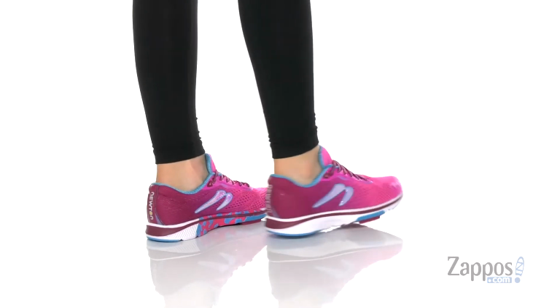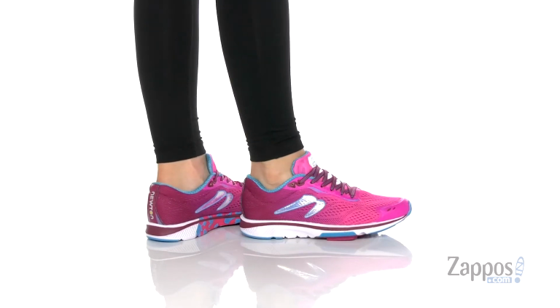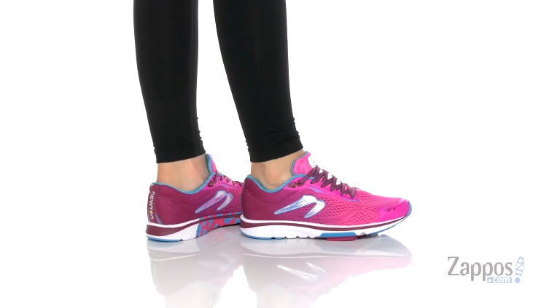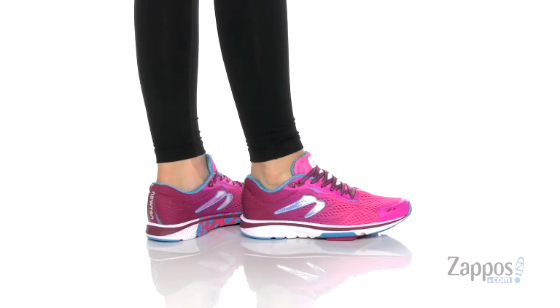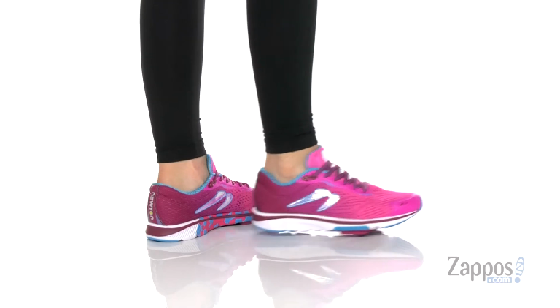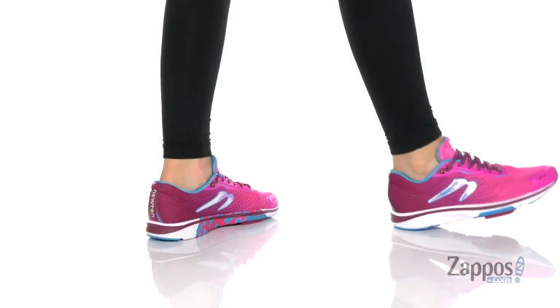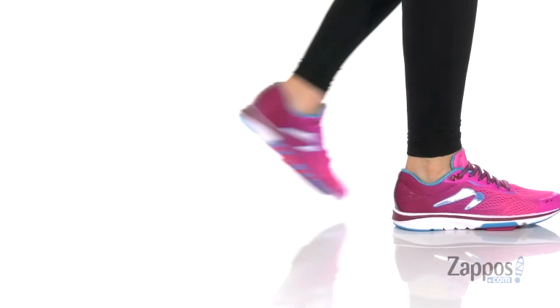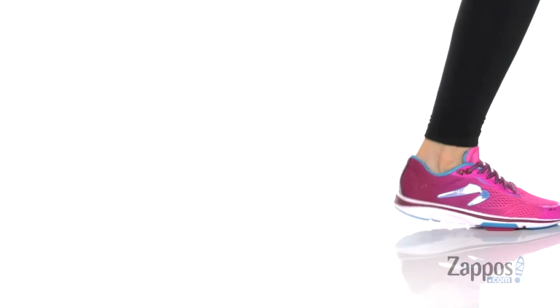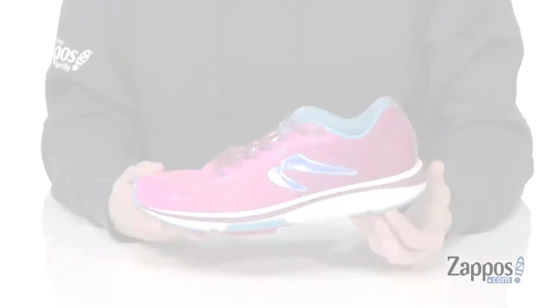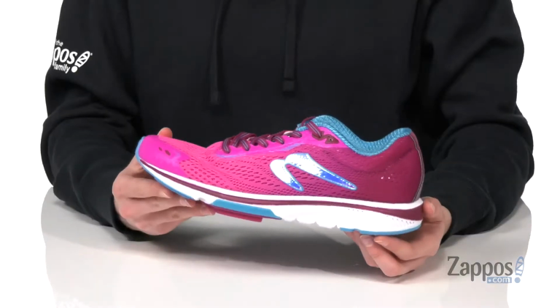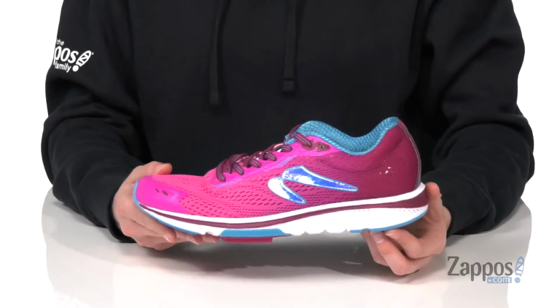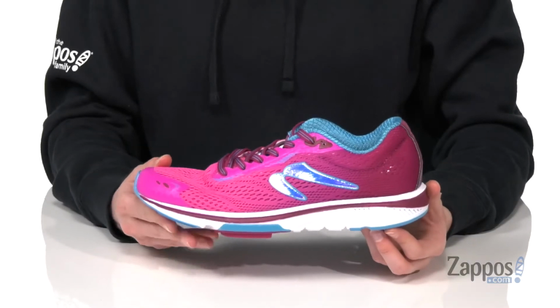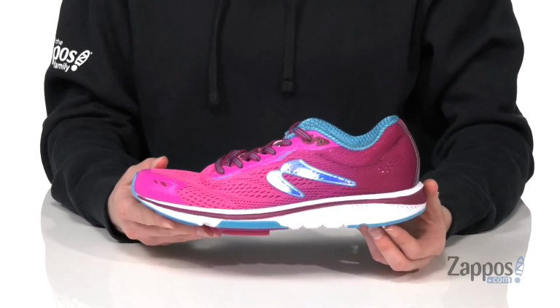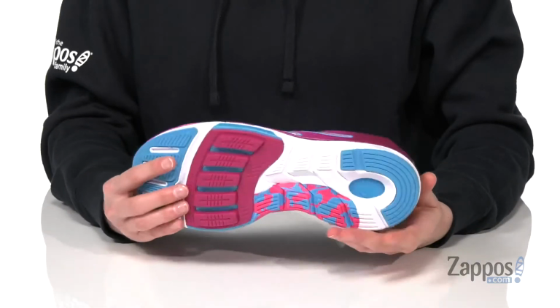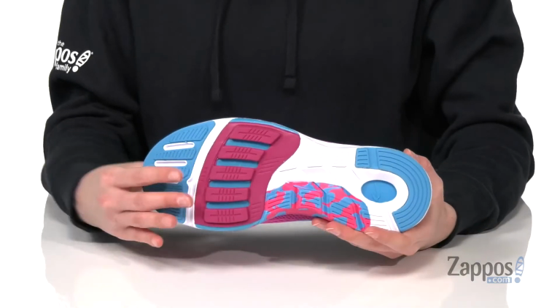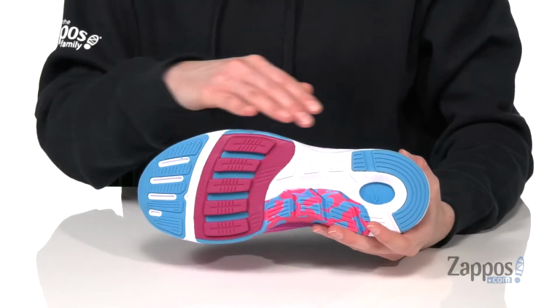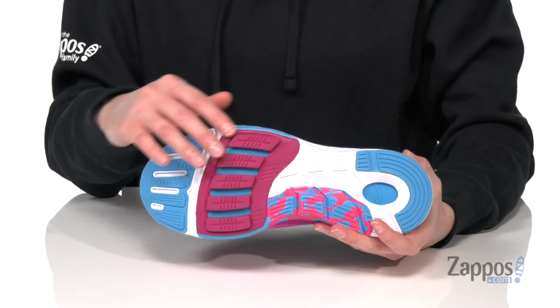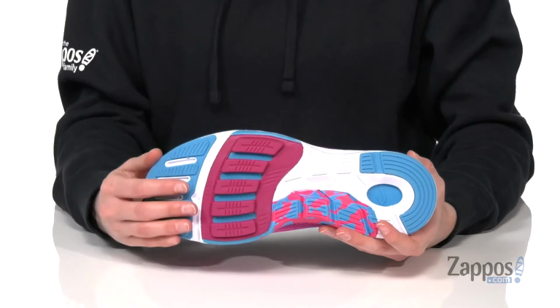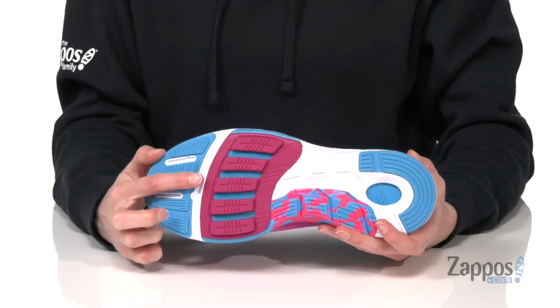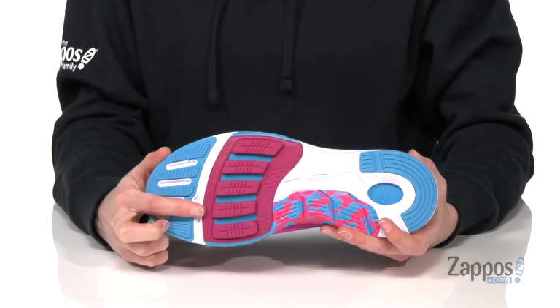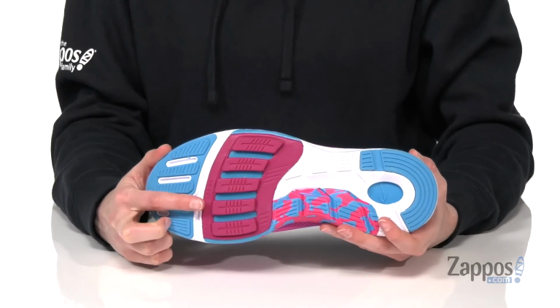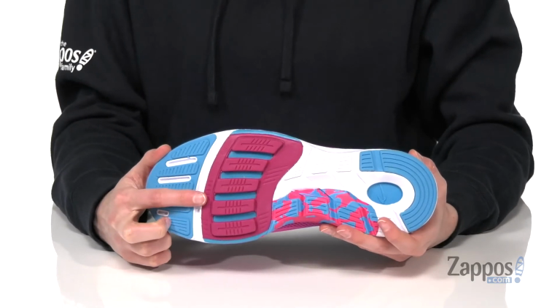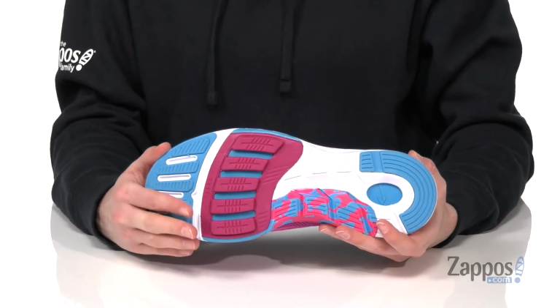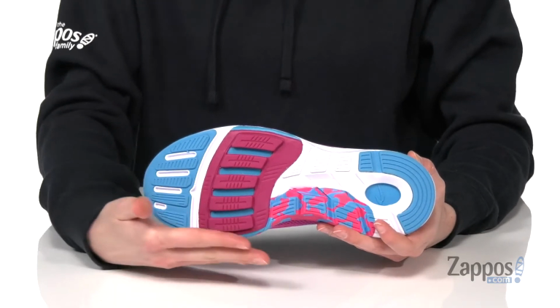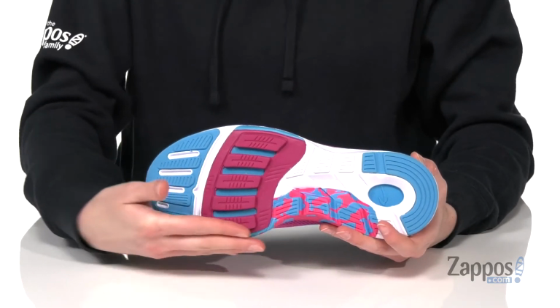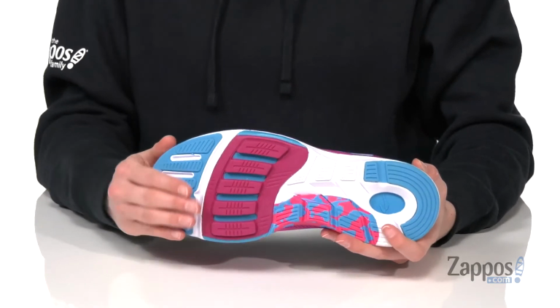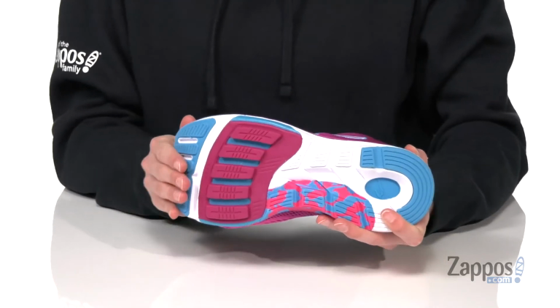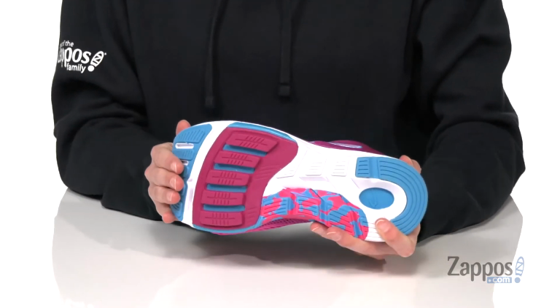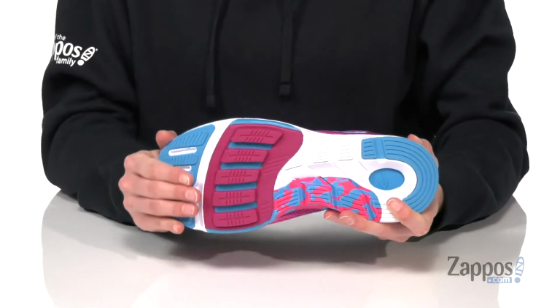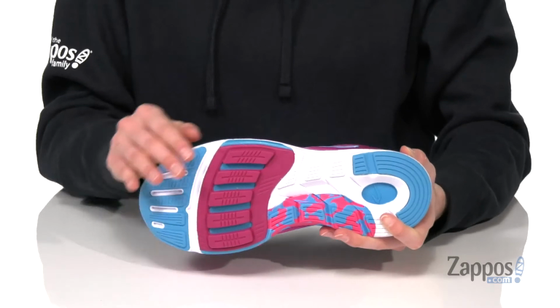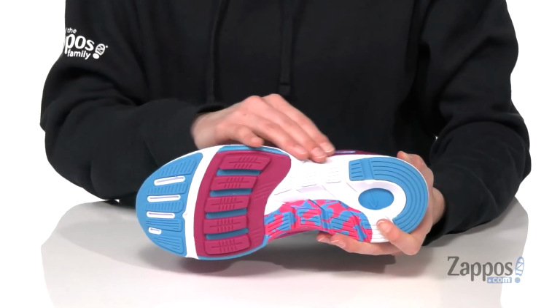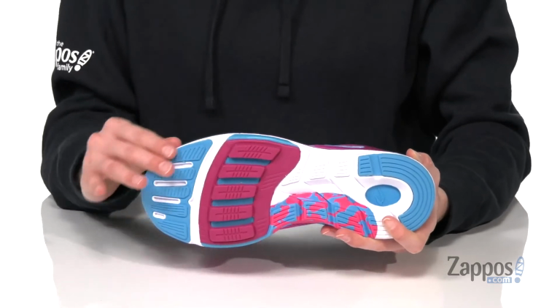These running shoes have a three millimeter differential that is better for toe and midfoot strikers. You can see underneath here that you've got a chunkier material at the forefoot, with tactical flex grooves that allow the outsole to move with you flawlessly.